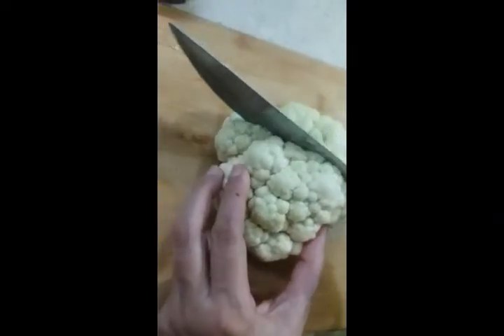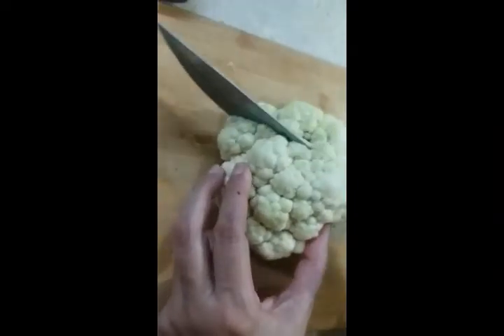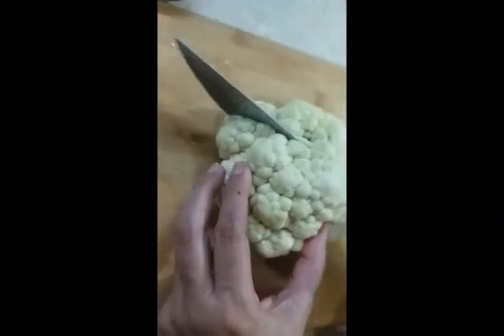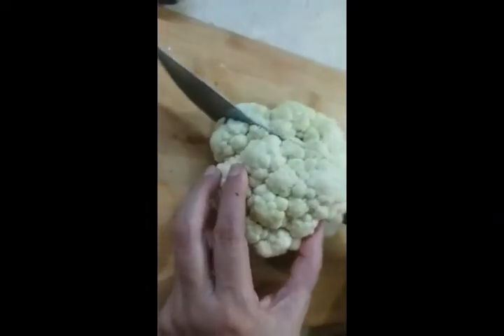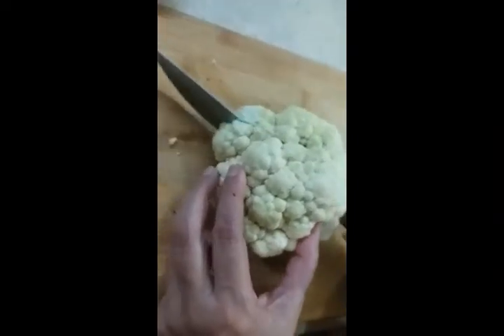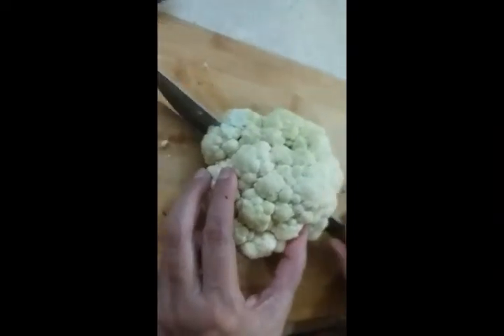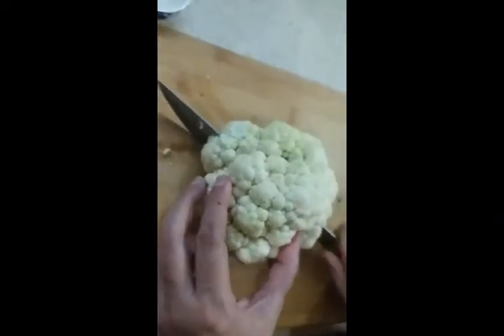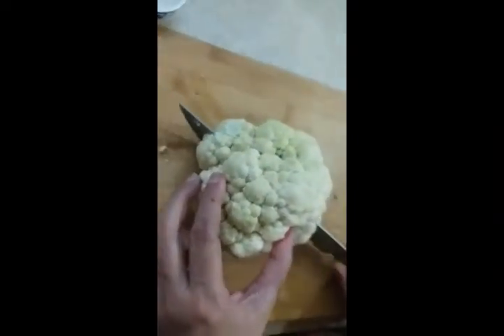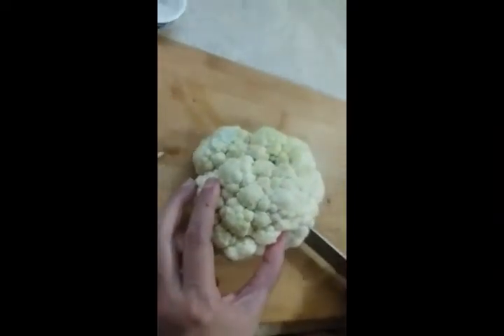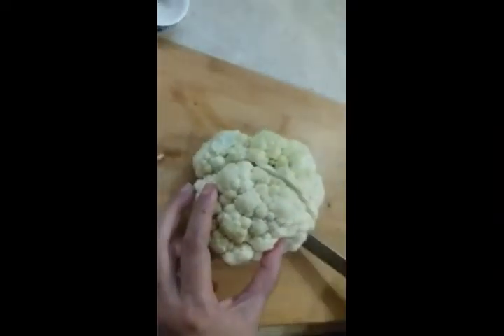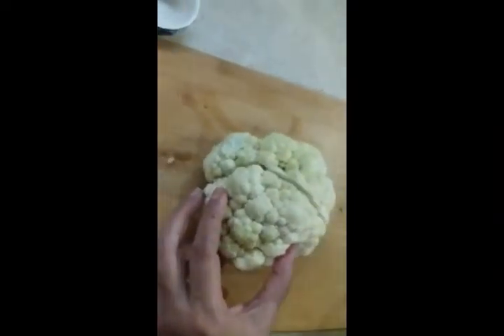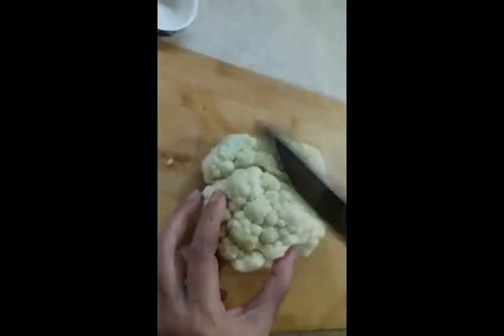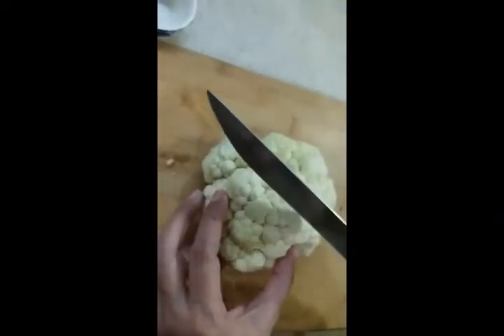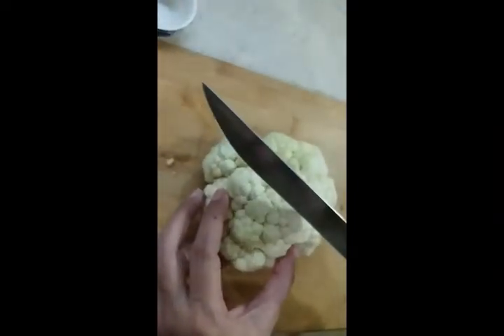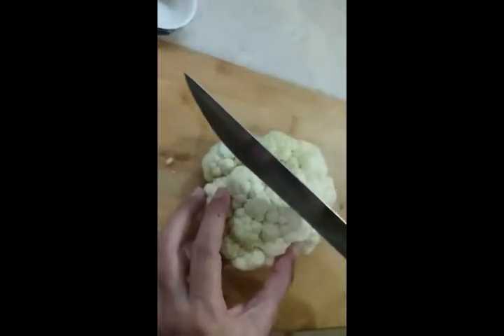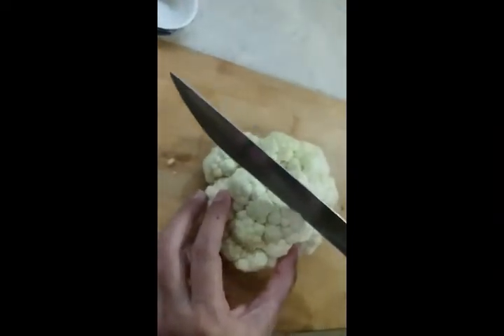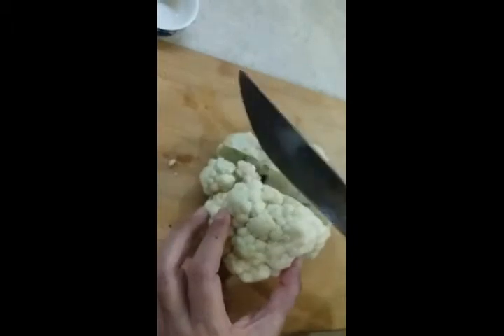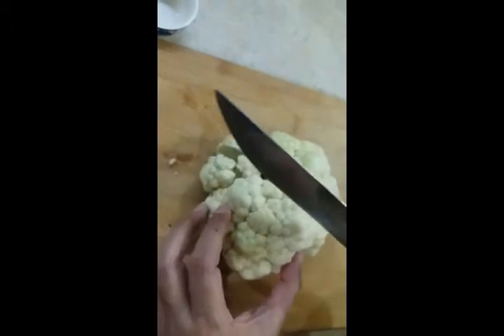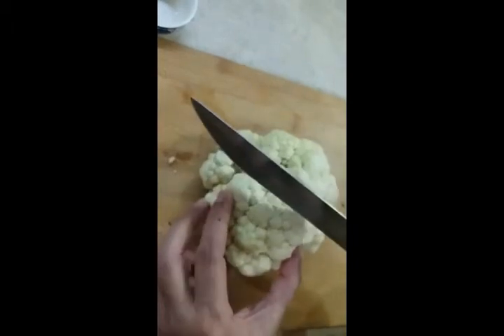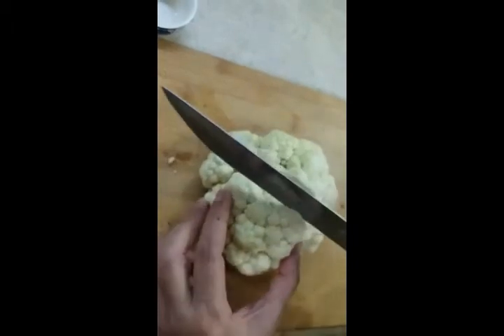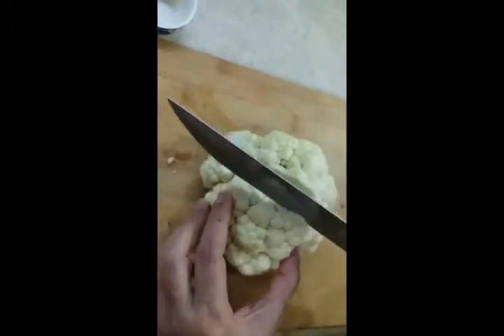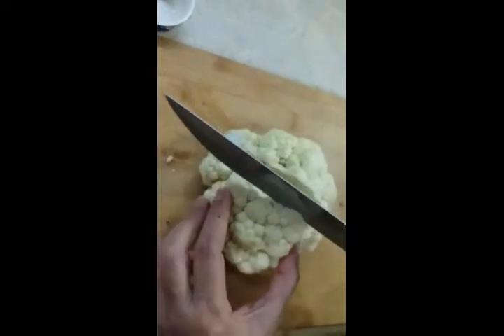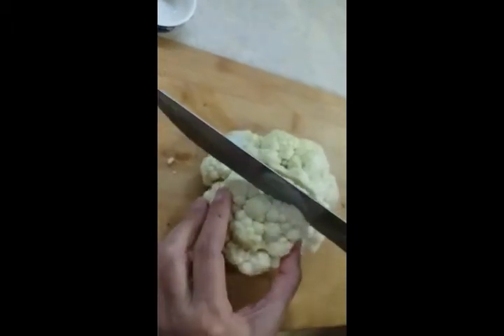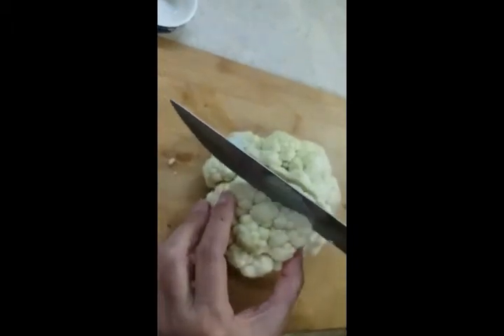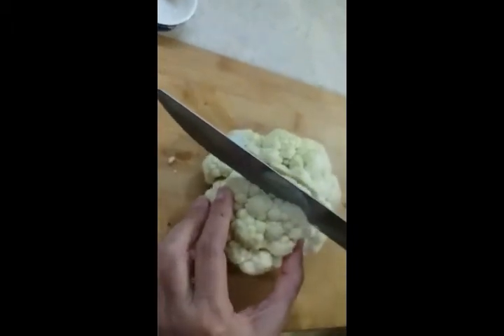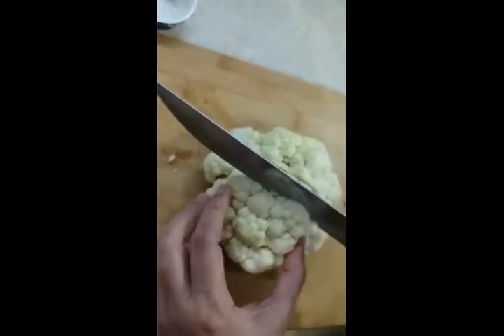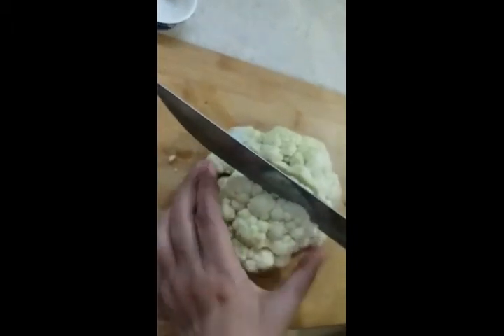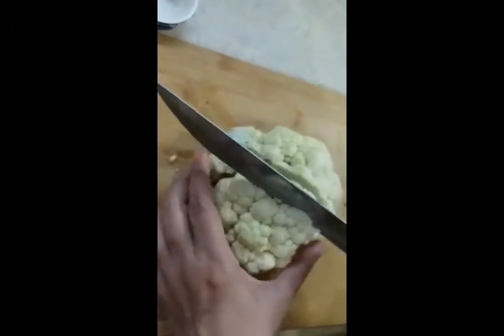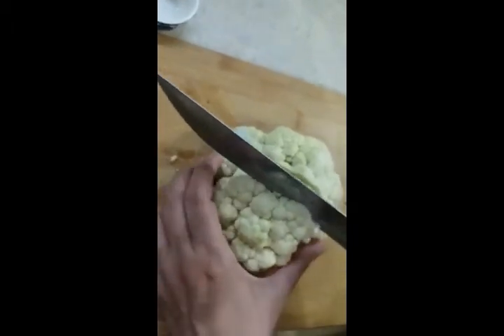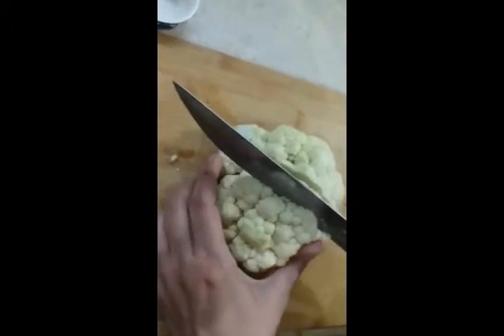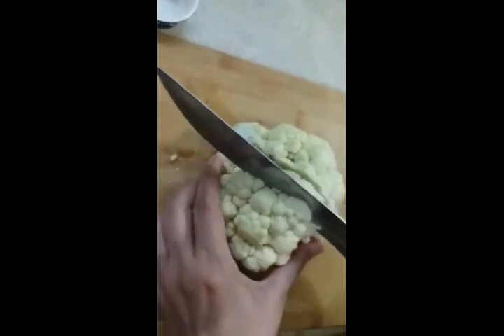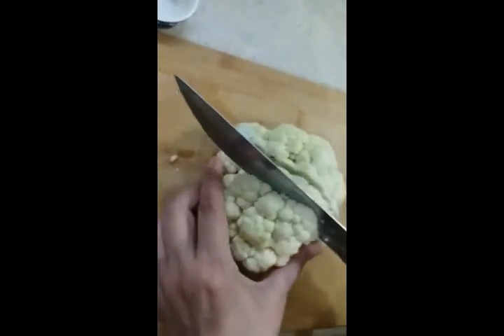First we are going to cut the cauliflower into pieces, starting from the middle.